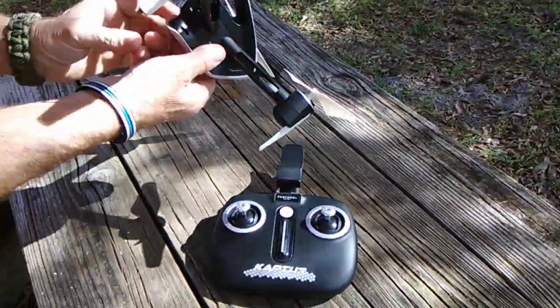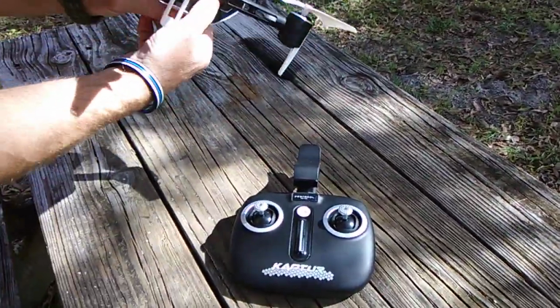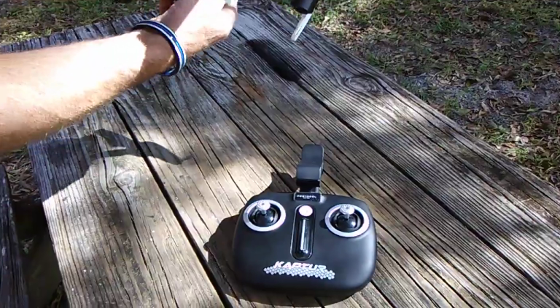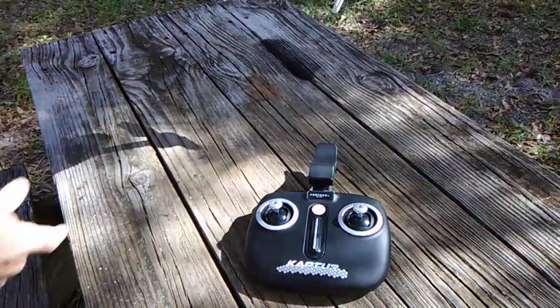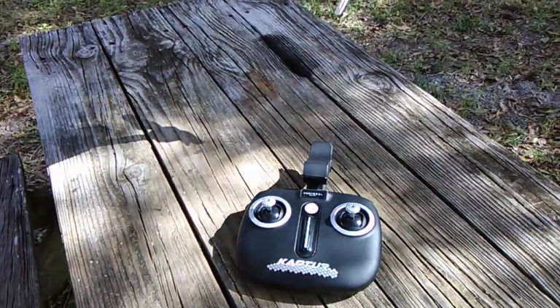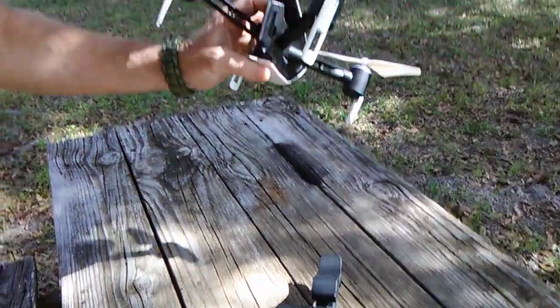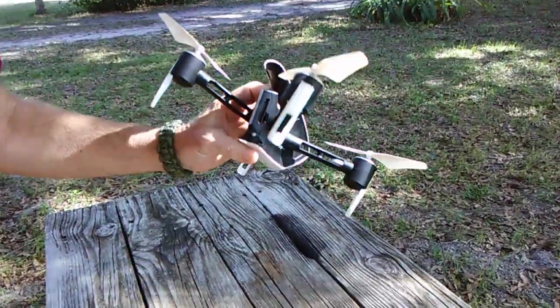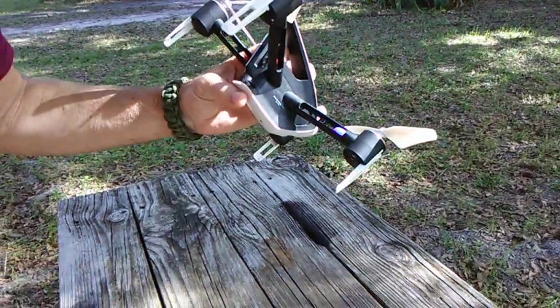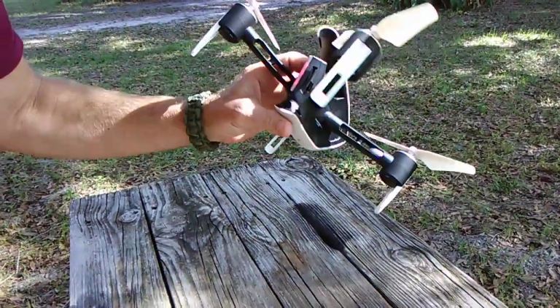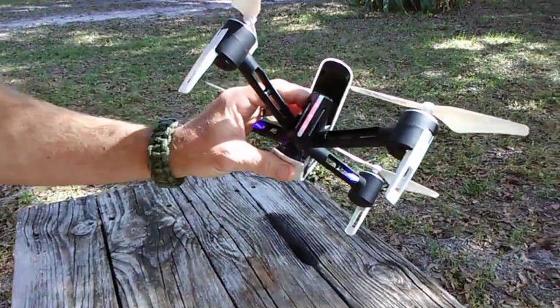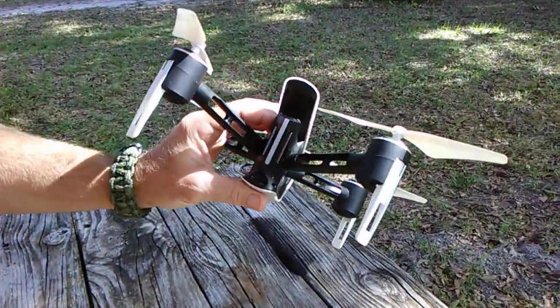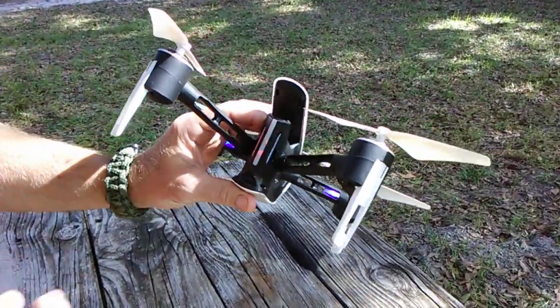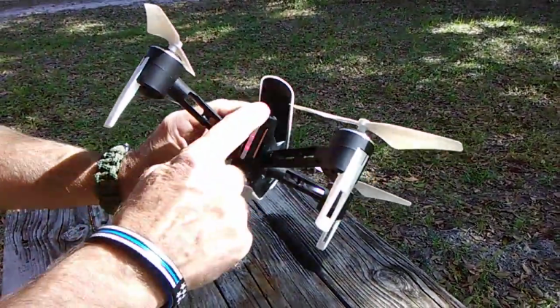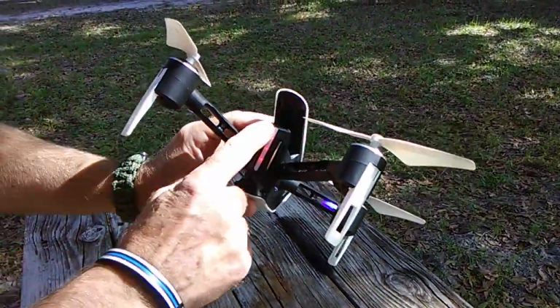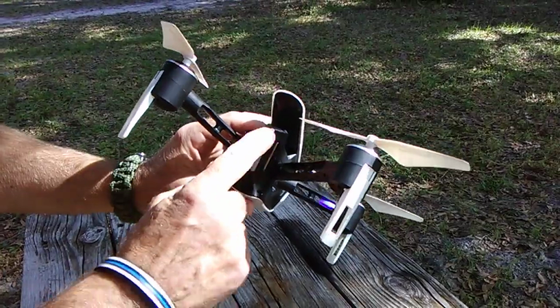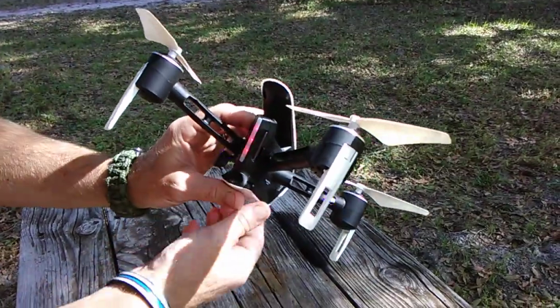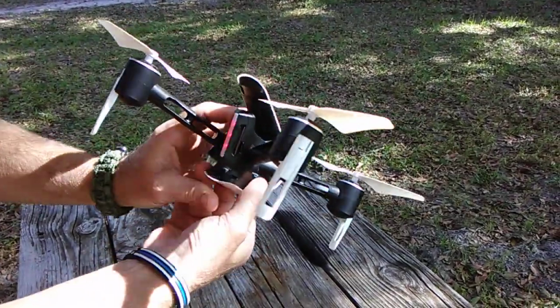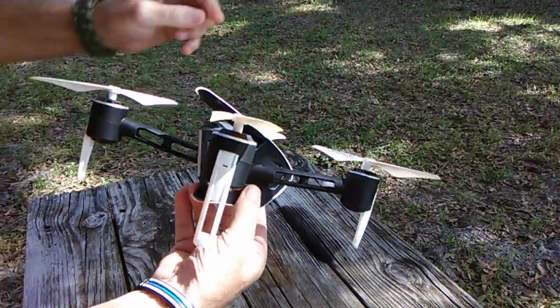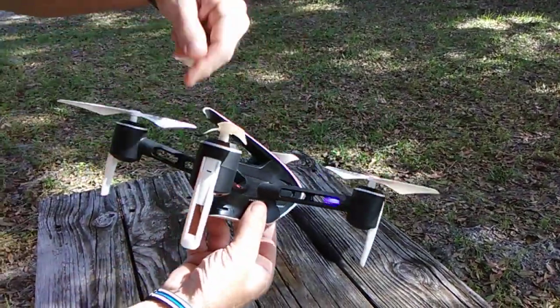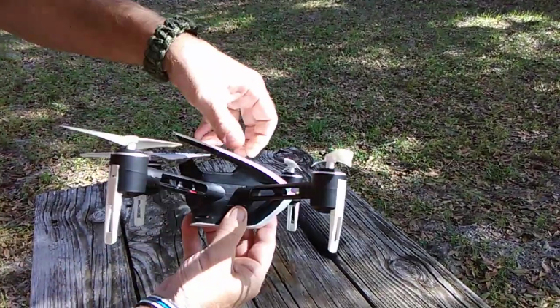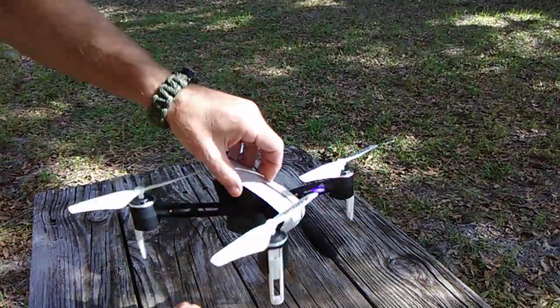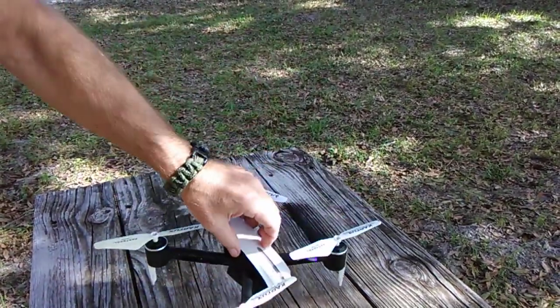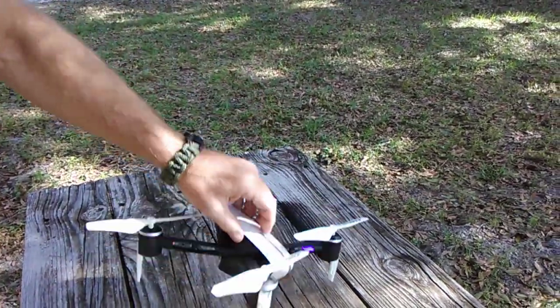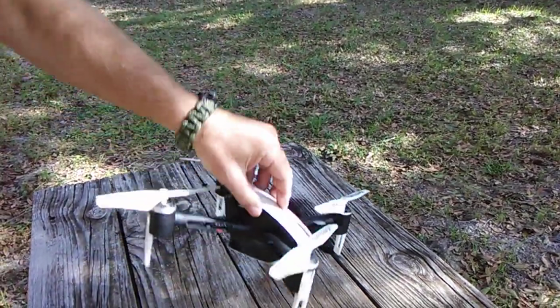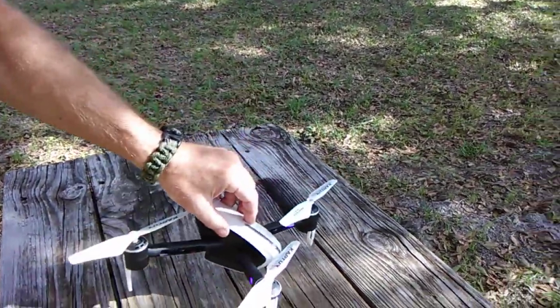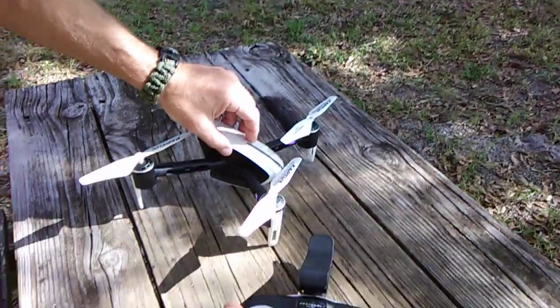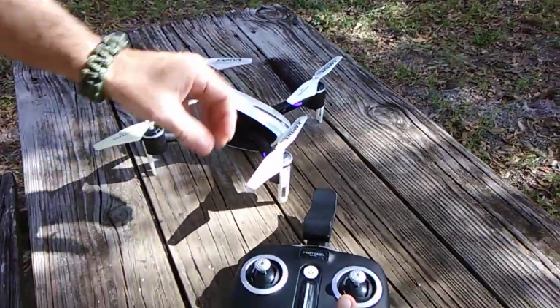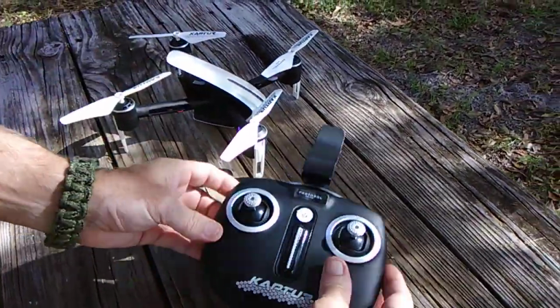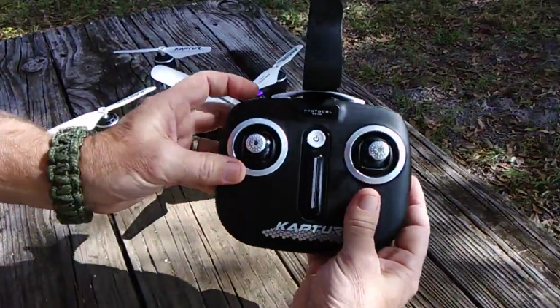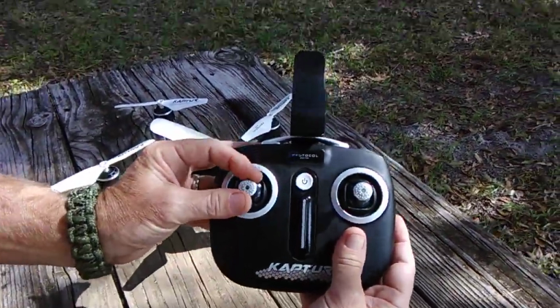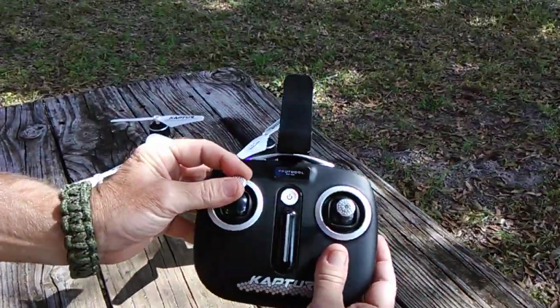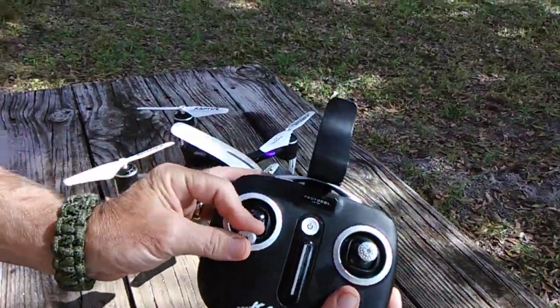Step one is pretty simple. I'm going to go ahead and turn the drone on by pressing the button until the lights start to flash. The tail light is your GPS indicator and the other ones will tell you if it's calibrated or not. Now we're going to turn on the transmitter and hit the throttle stick up and down.